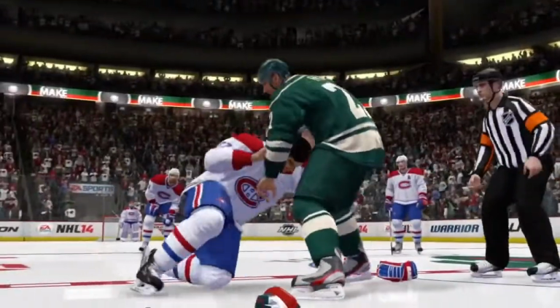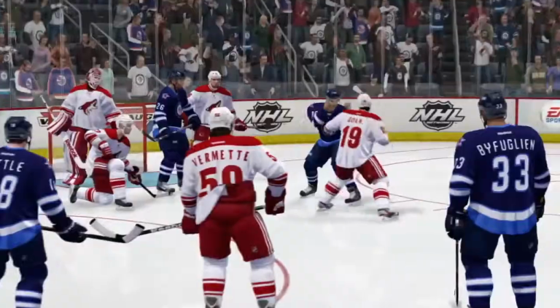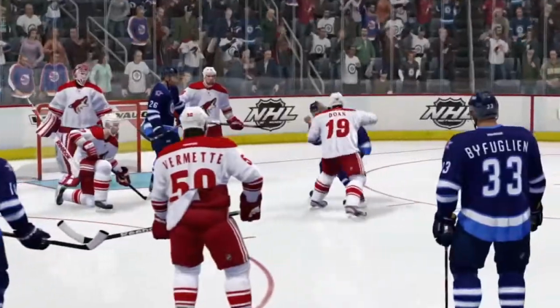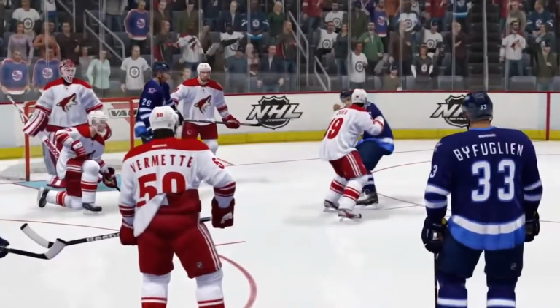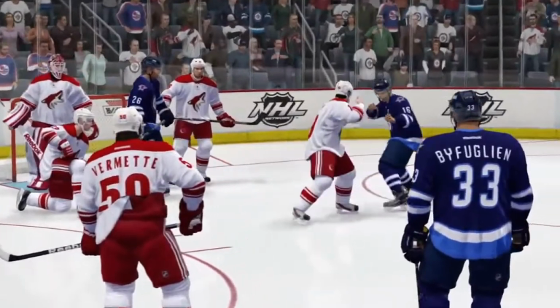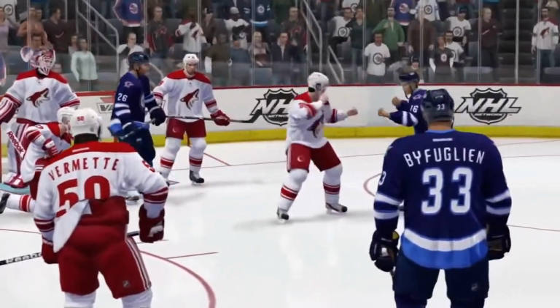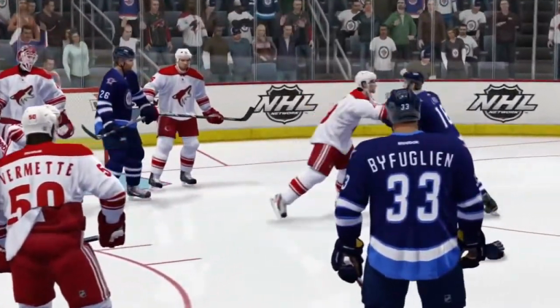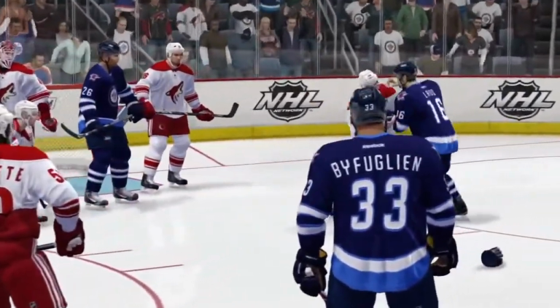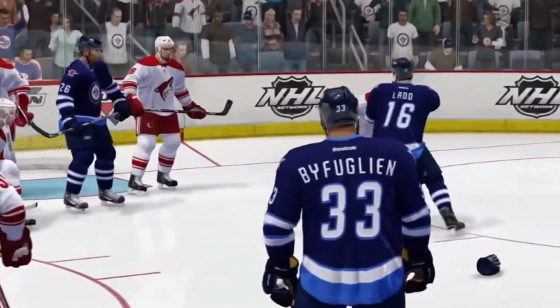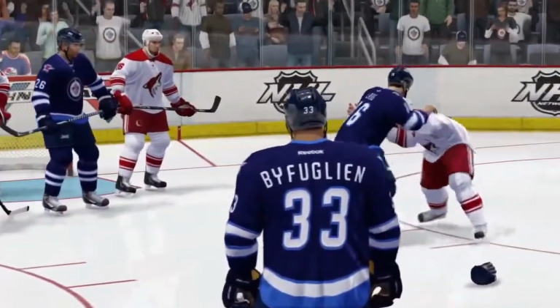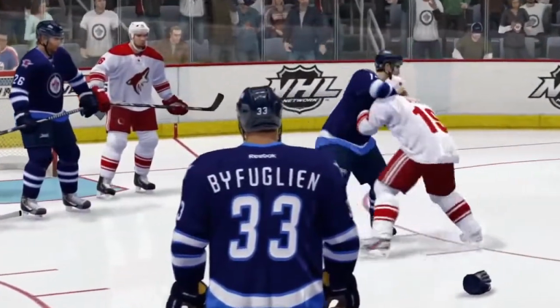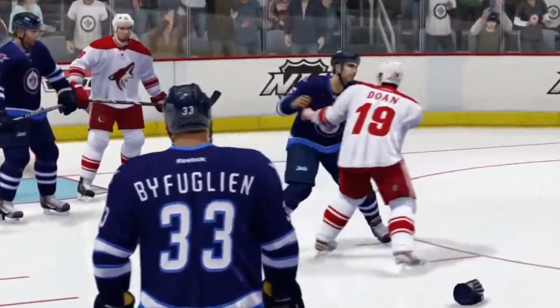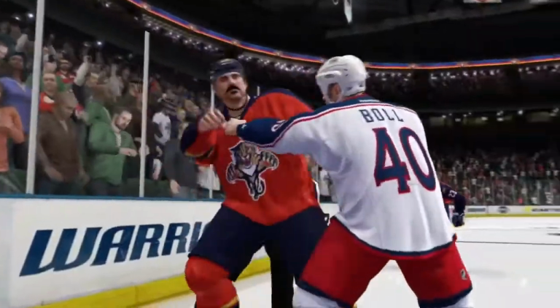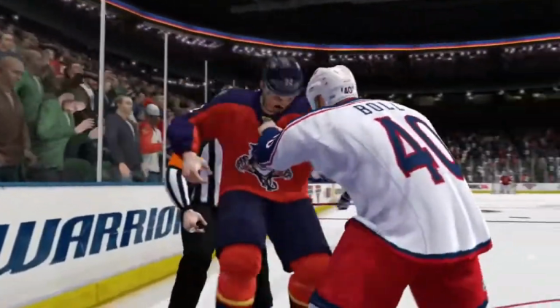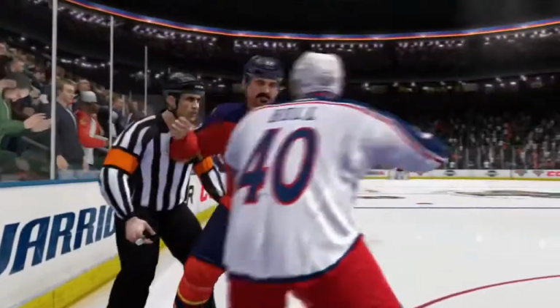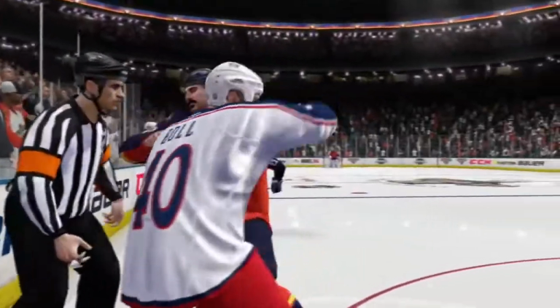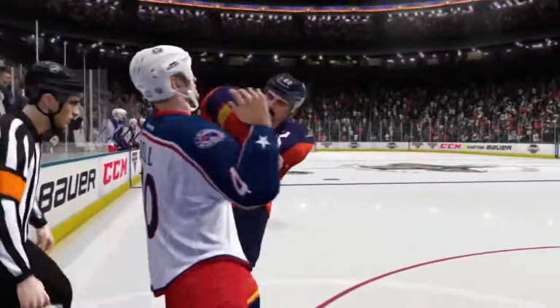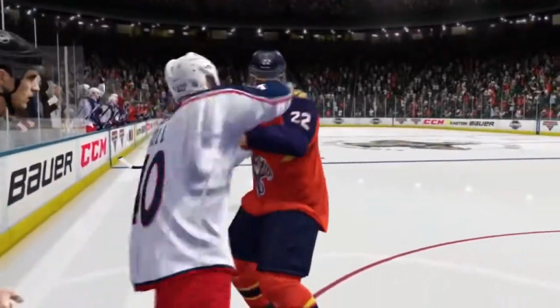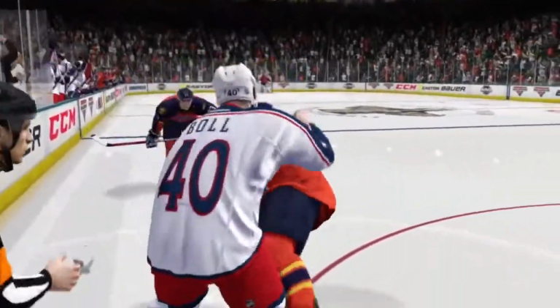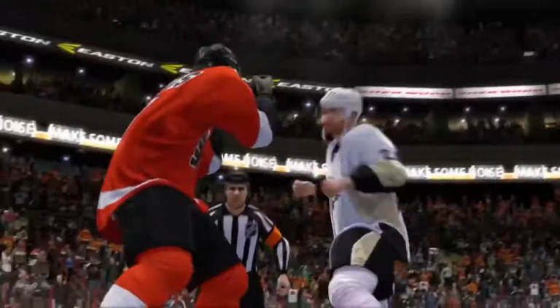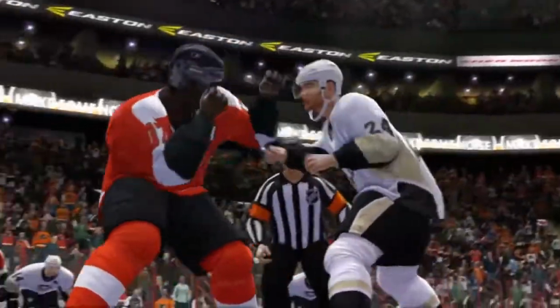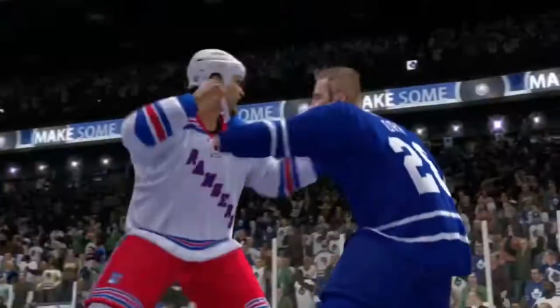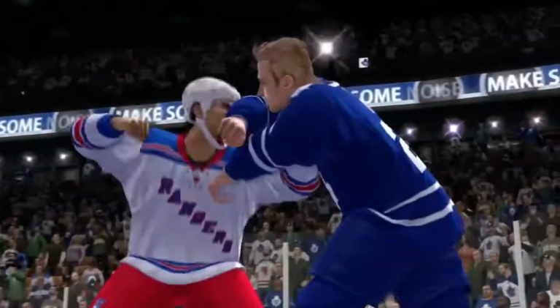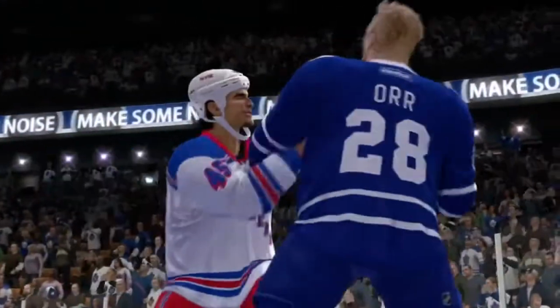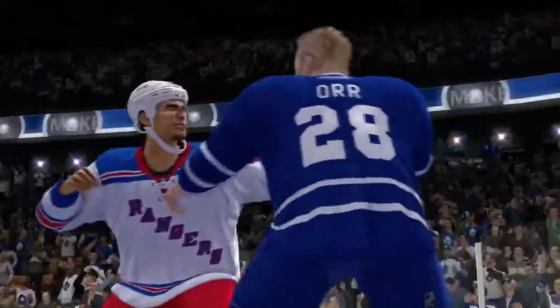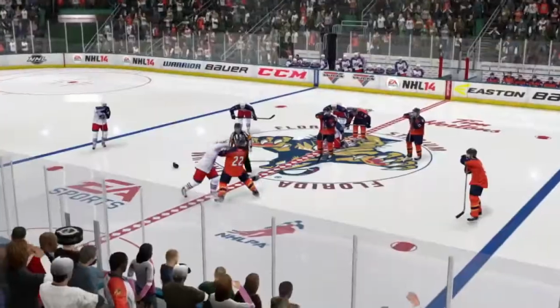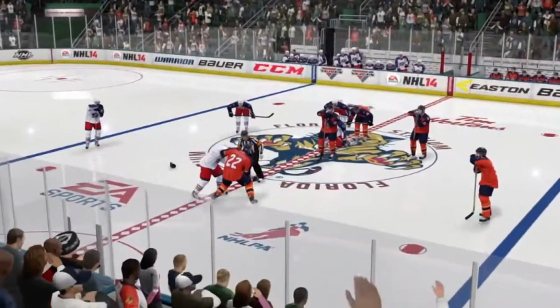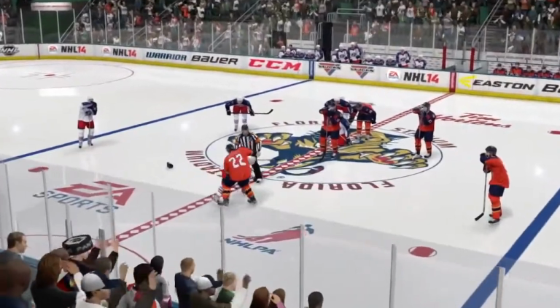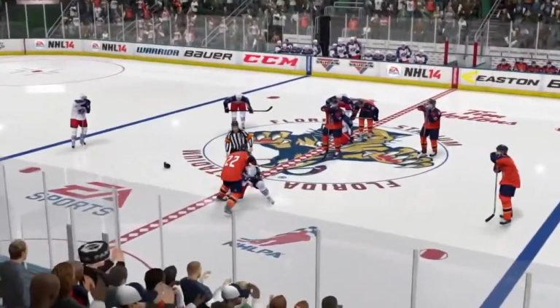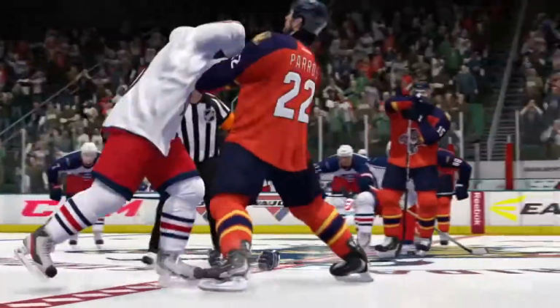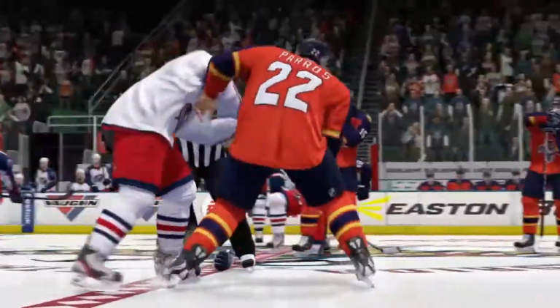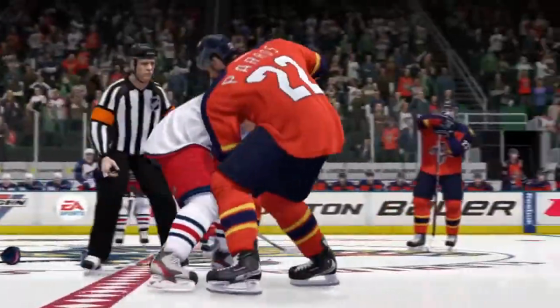Fighting in NHL 14 isn't just a slugfest — it's a skill, and strategy plays a big role. Players can use push-and-pull techniques to get their opponent off balance, as well as block, dodge, and counter. Every action has a reaction, and timing is key.